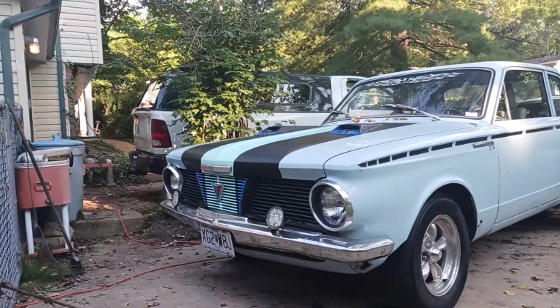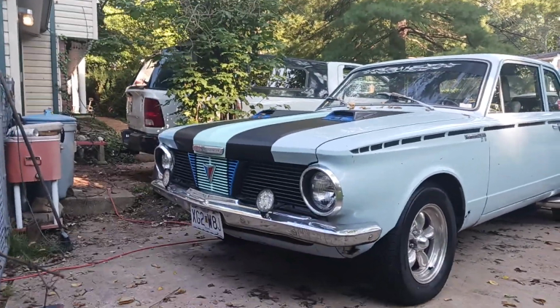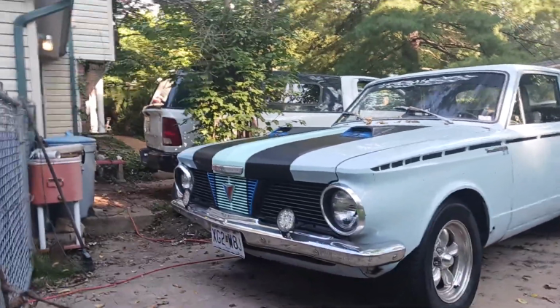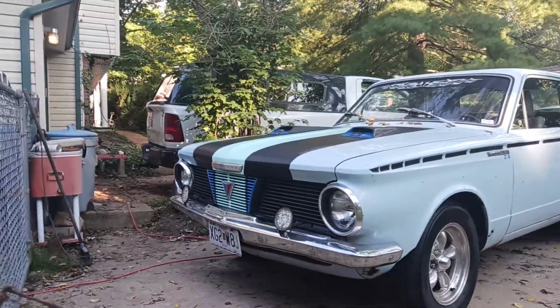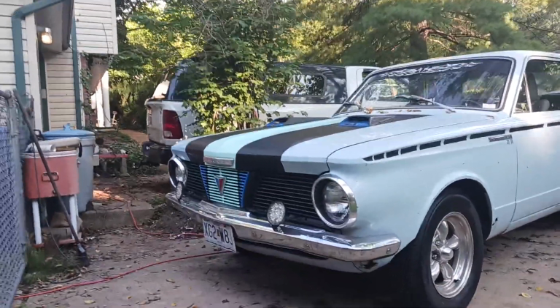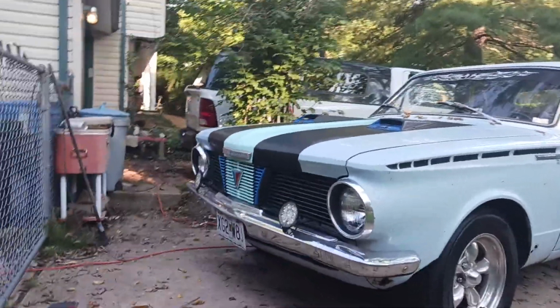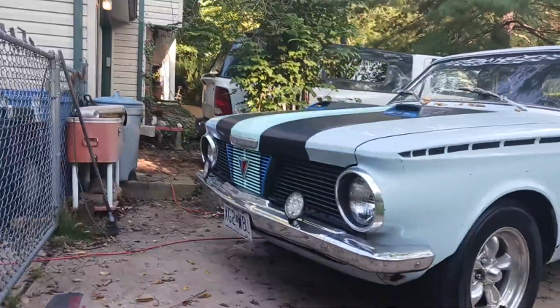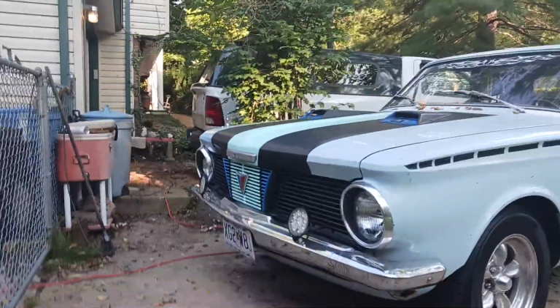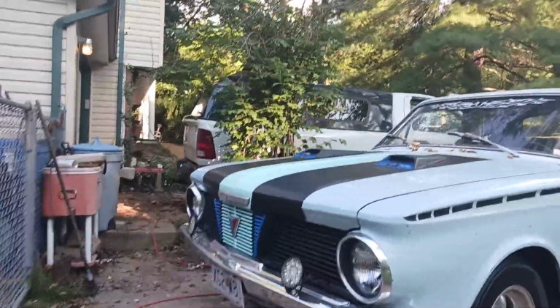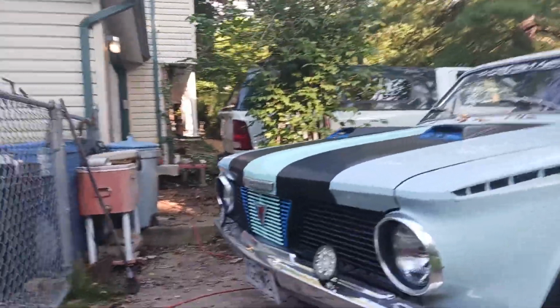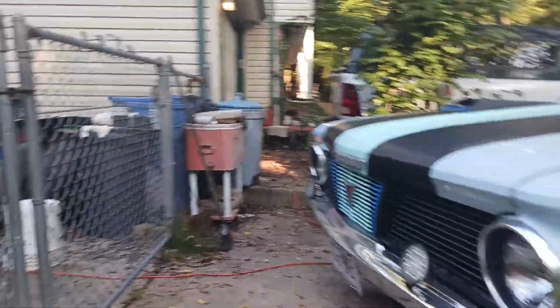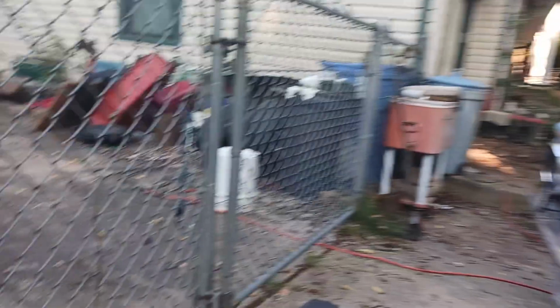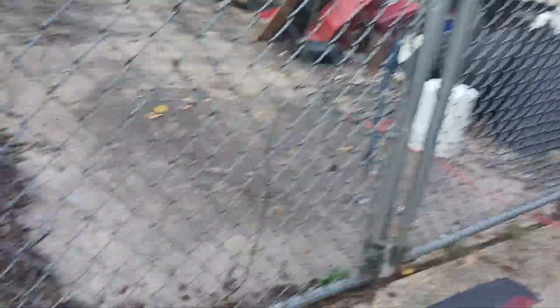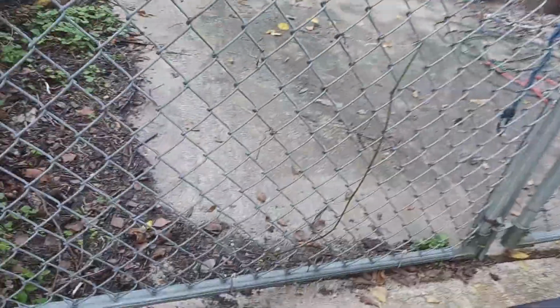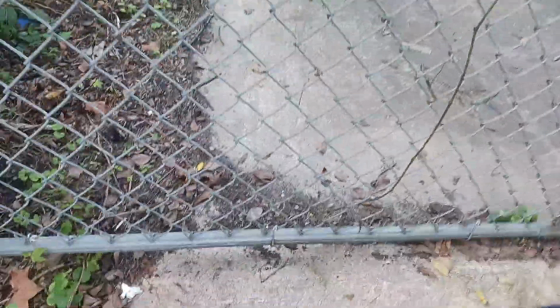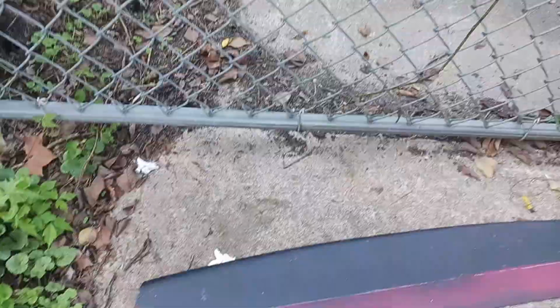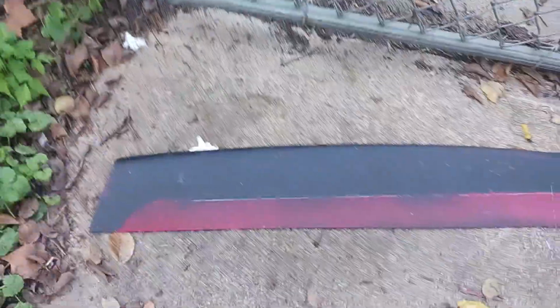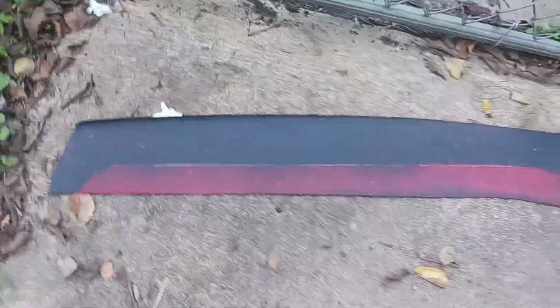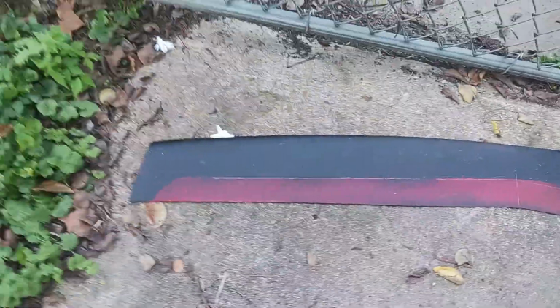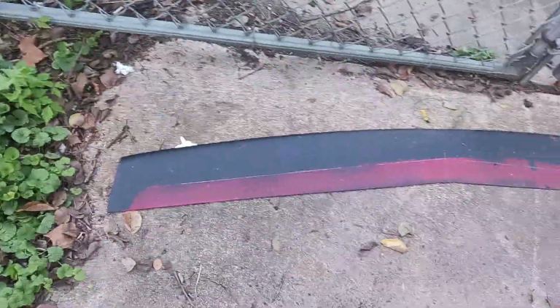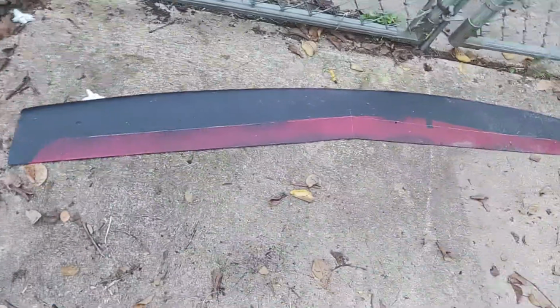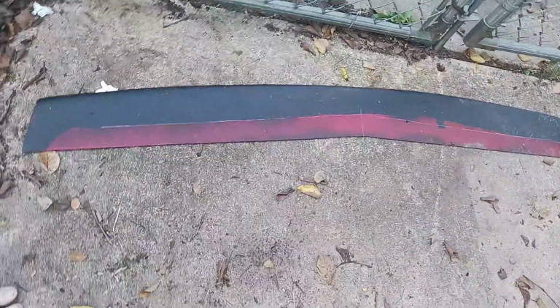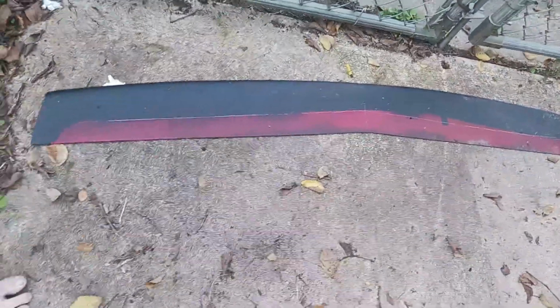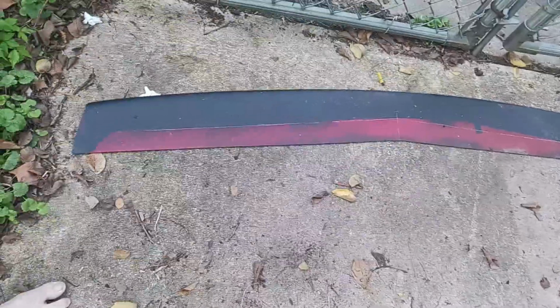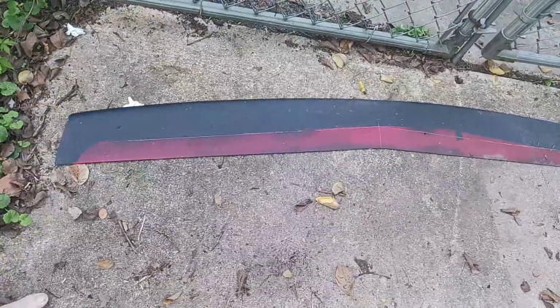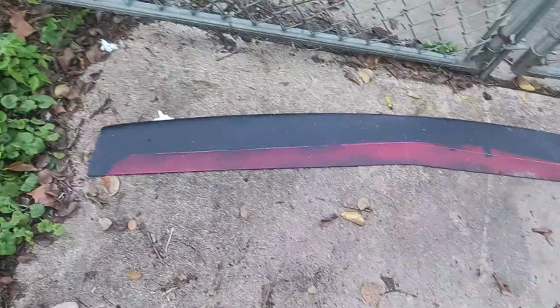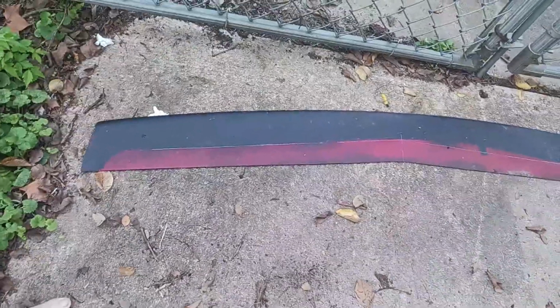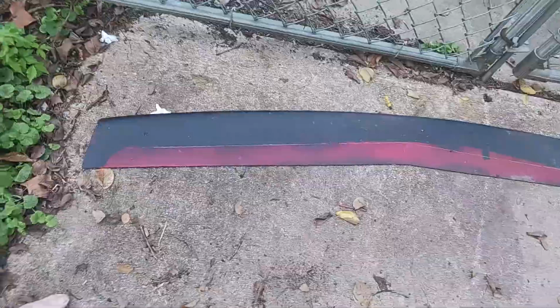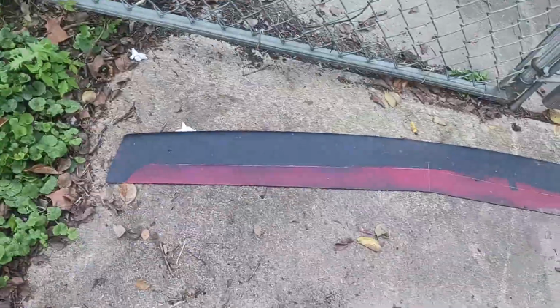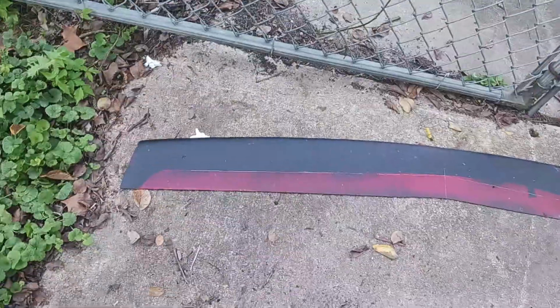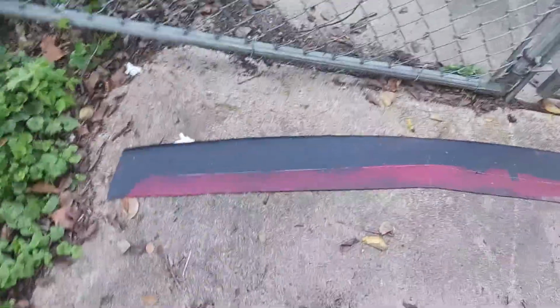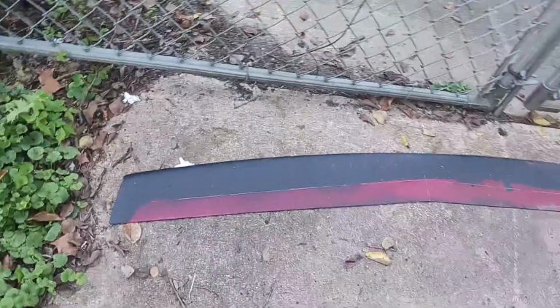It's got a 1966 grill I put in it — had to chop it all up to make it work. And here's the front chin spoiler I made for it. I gotta paint it now and put it underneath that front pan.